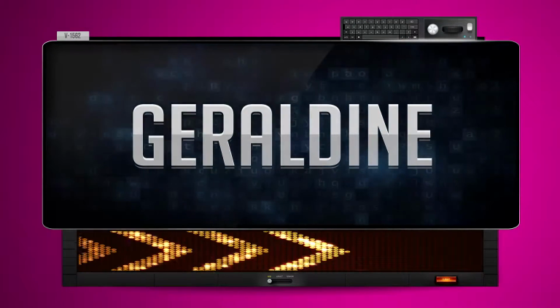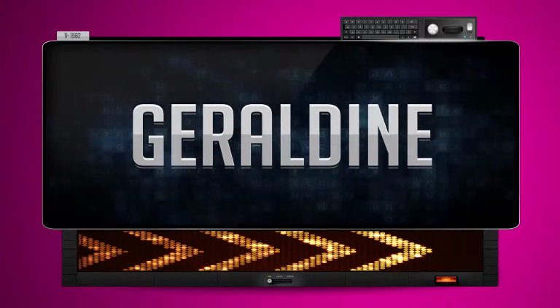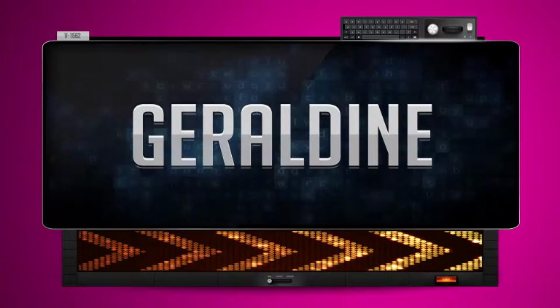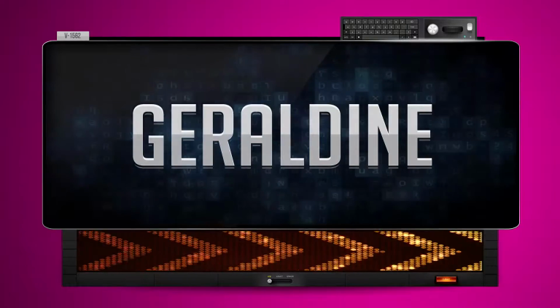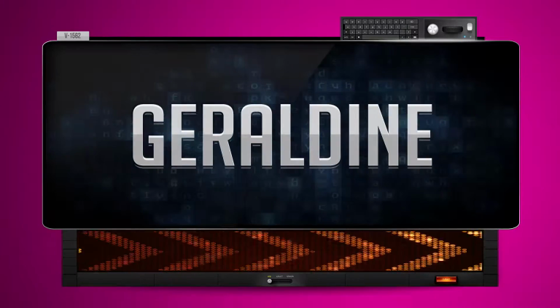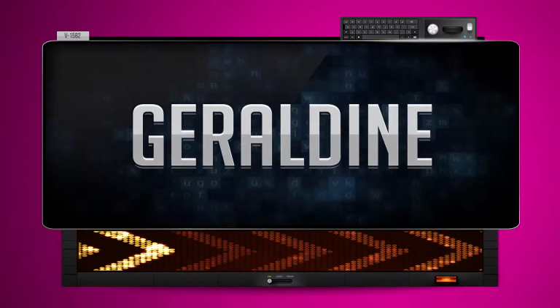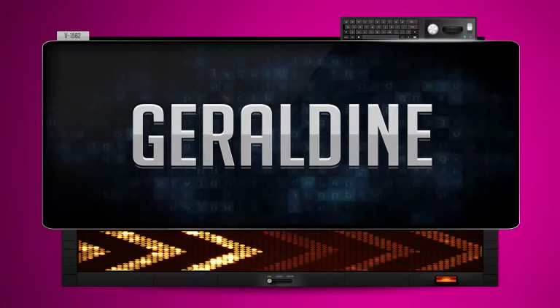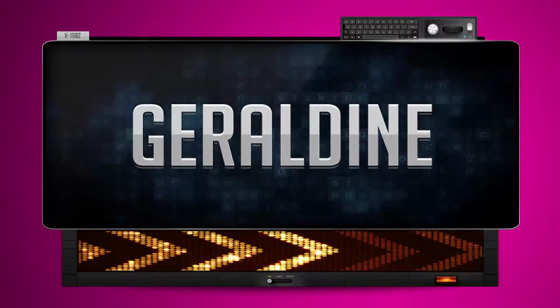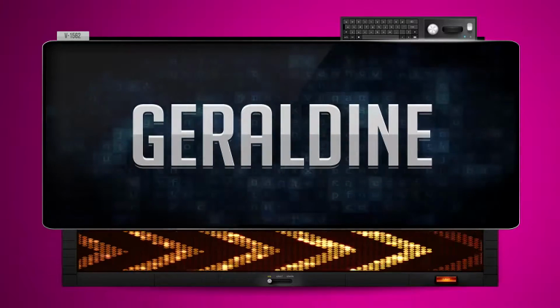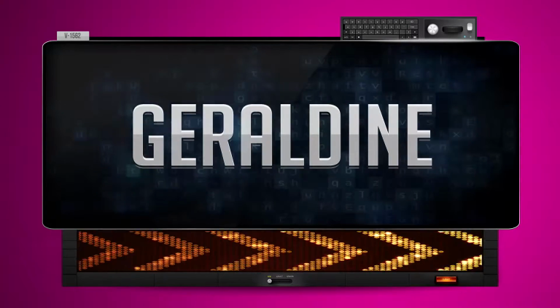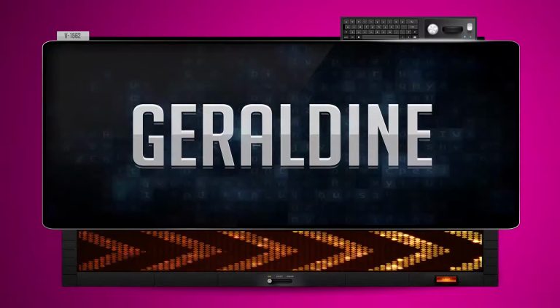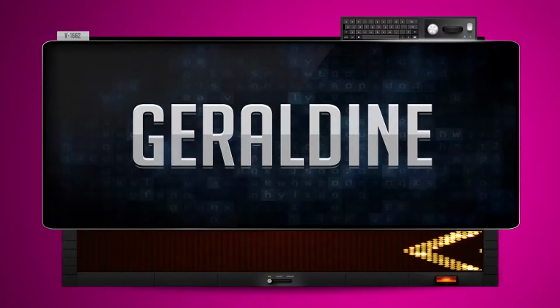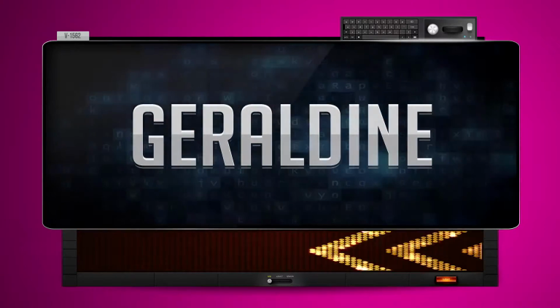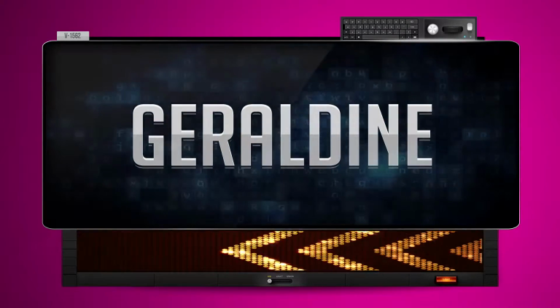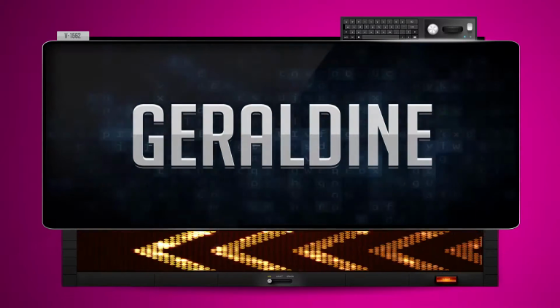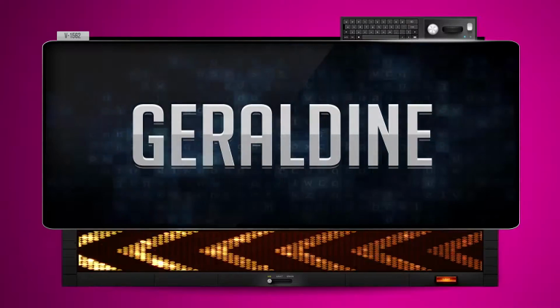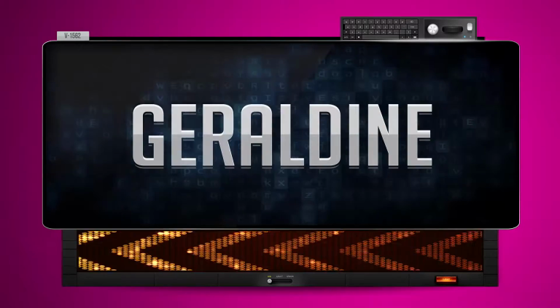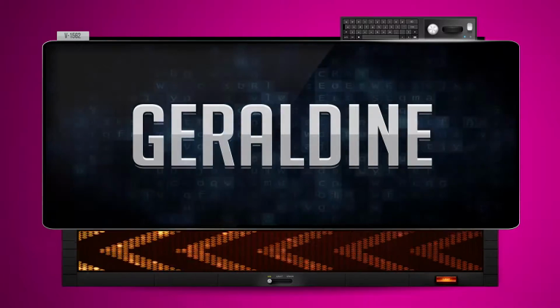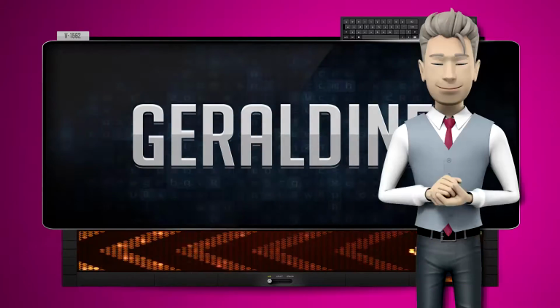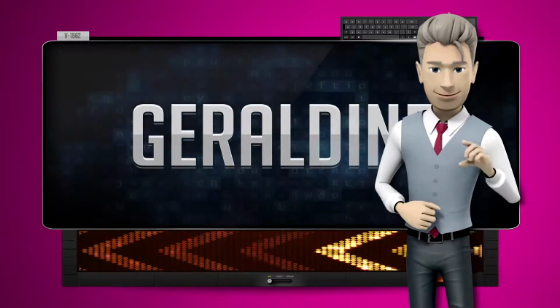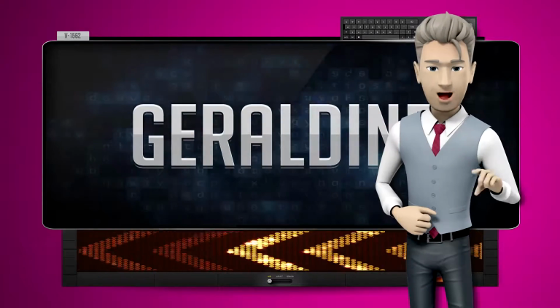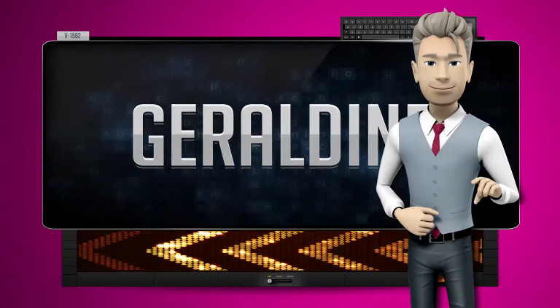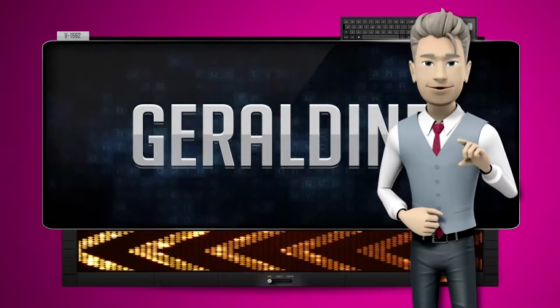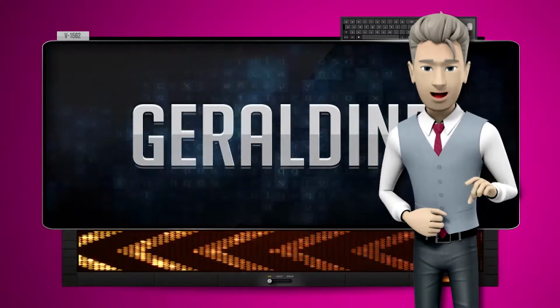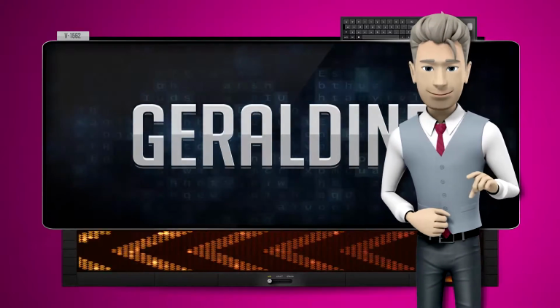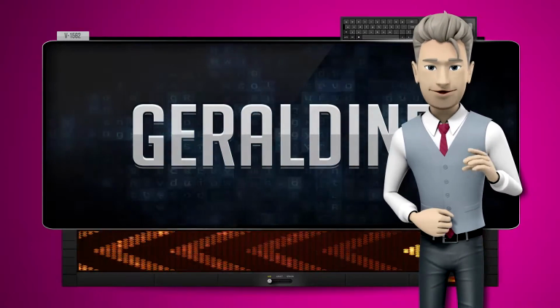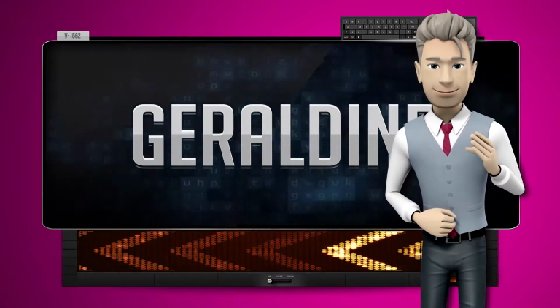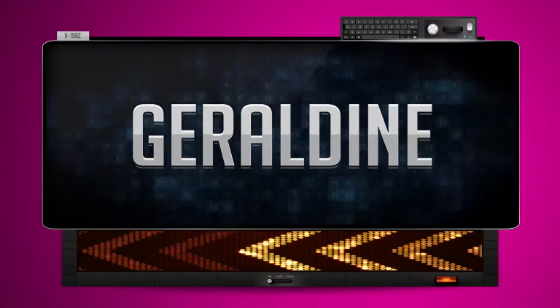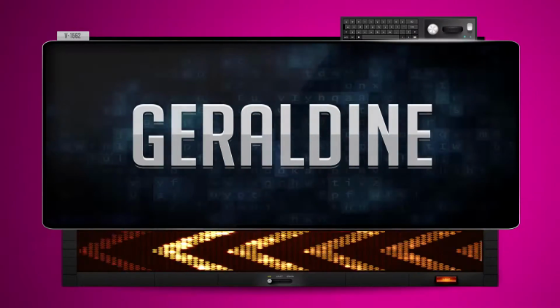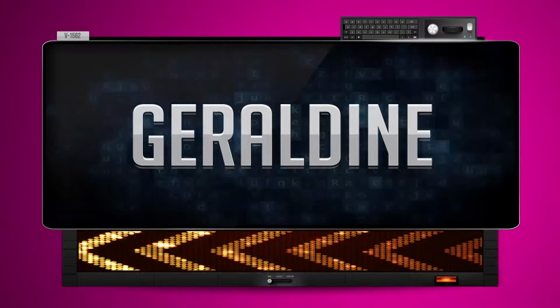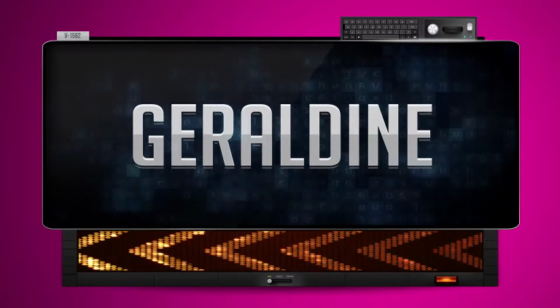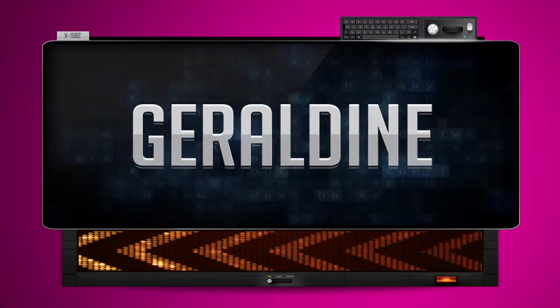Geraldine. And how do you say that backwards? Needlerish. One more time — let's pay close attention. Needlerish.